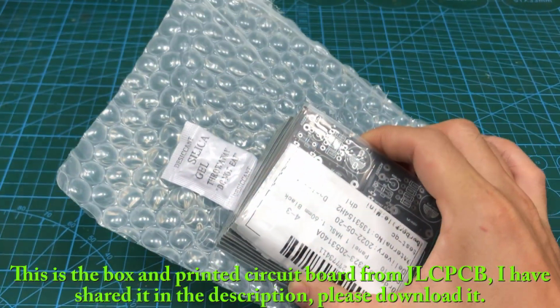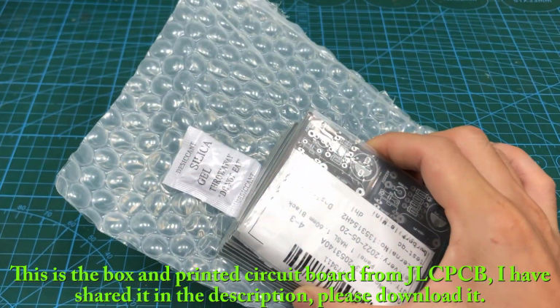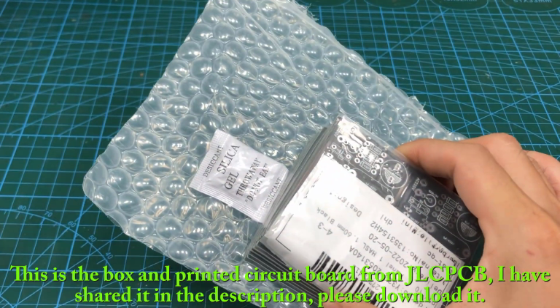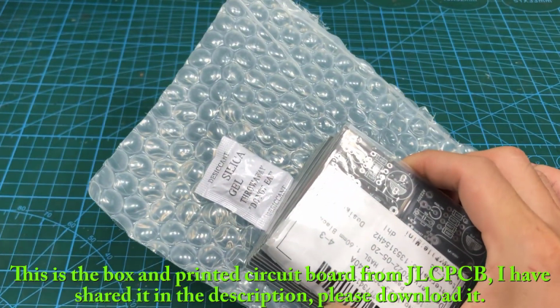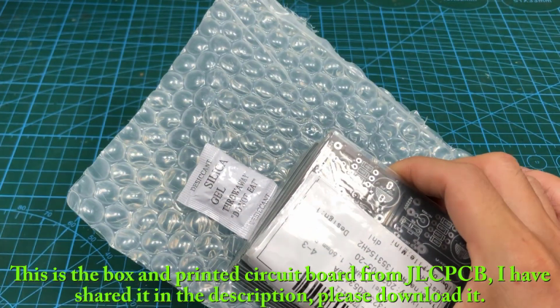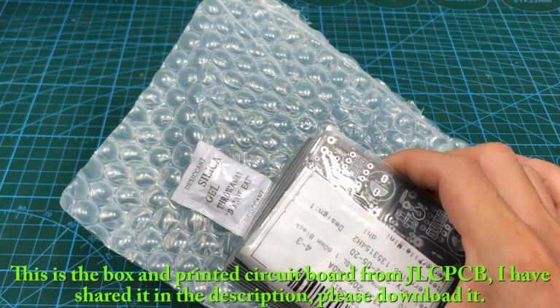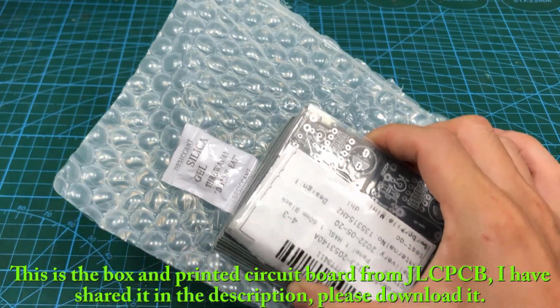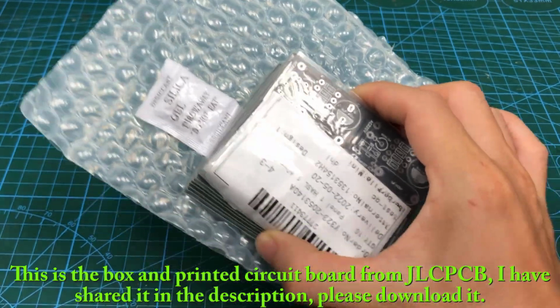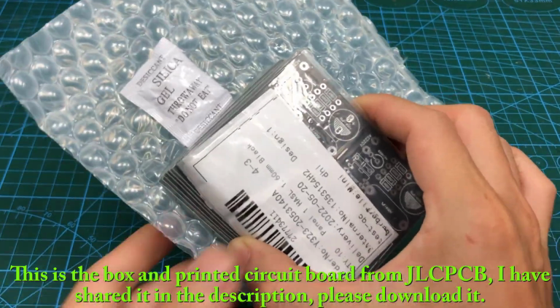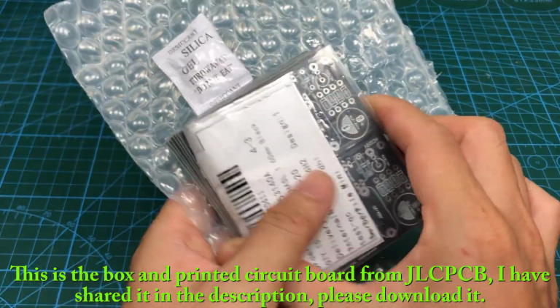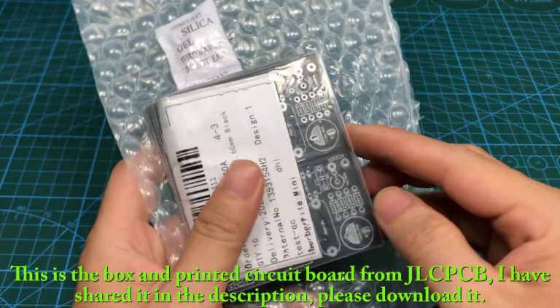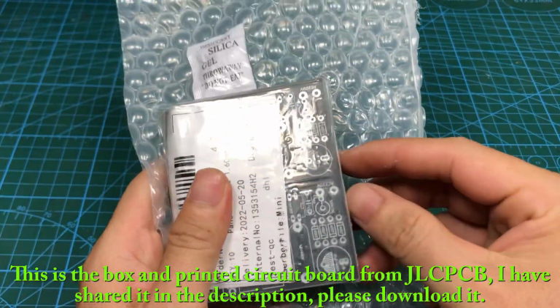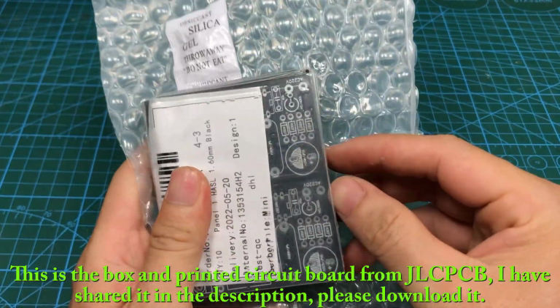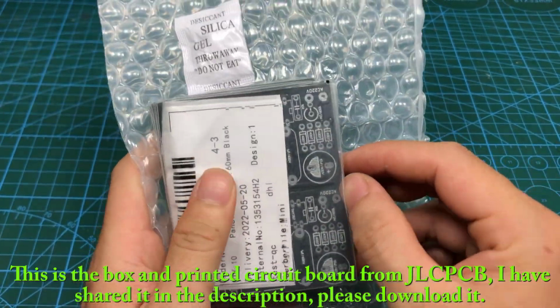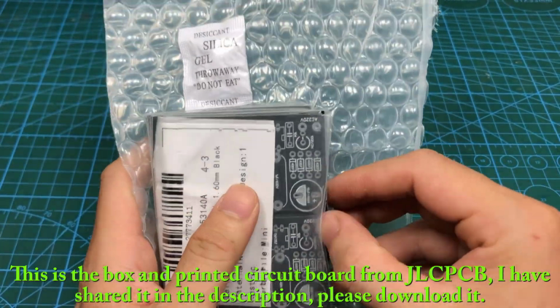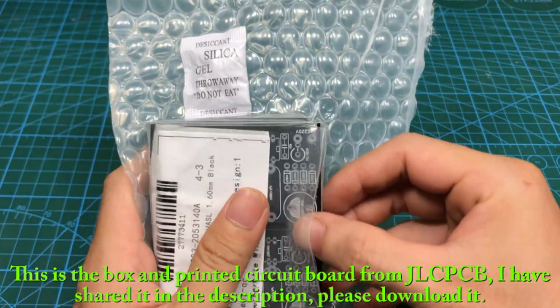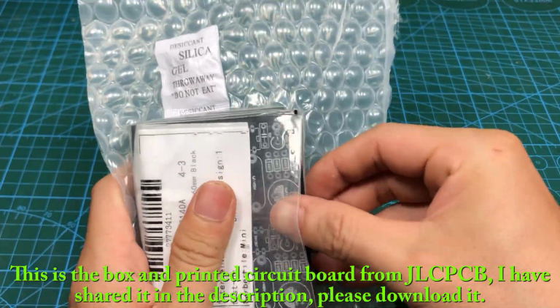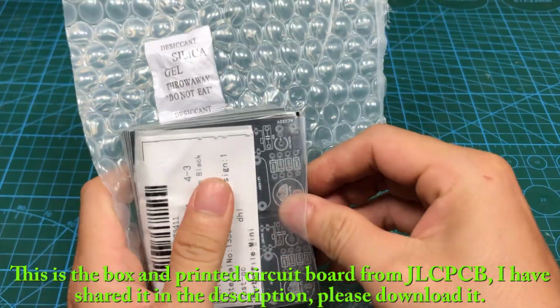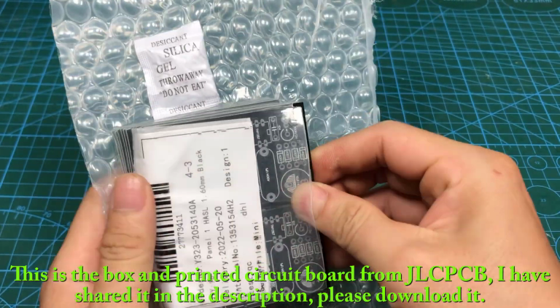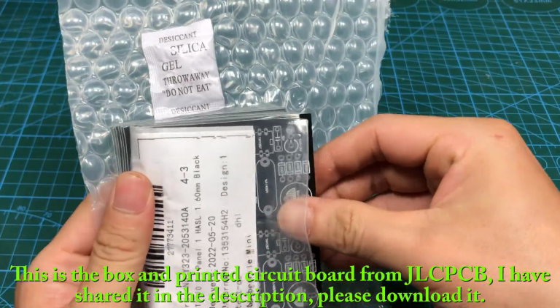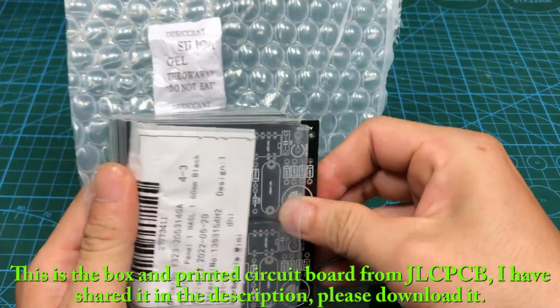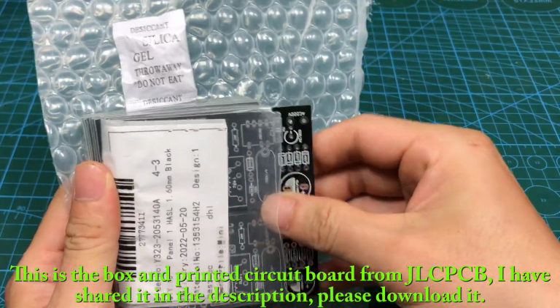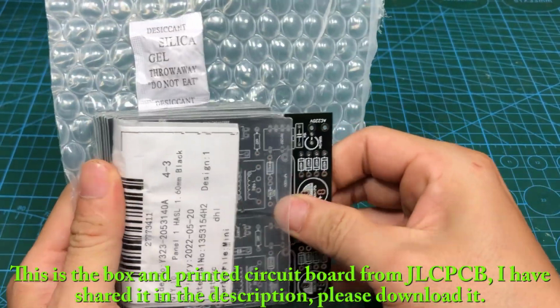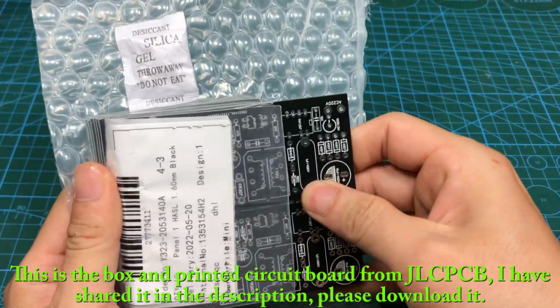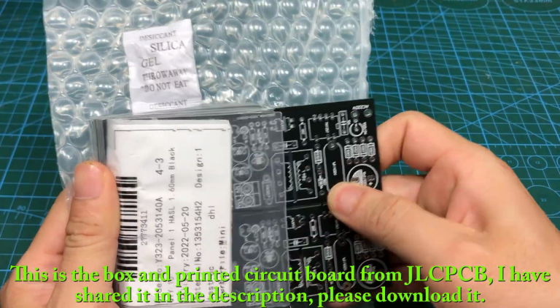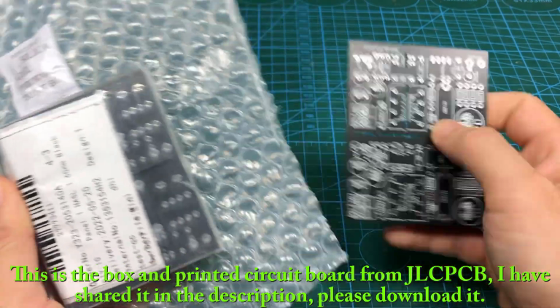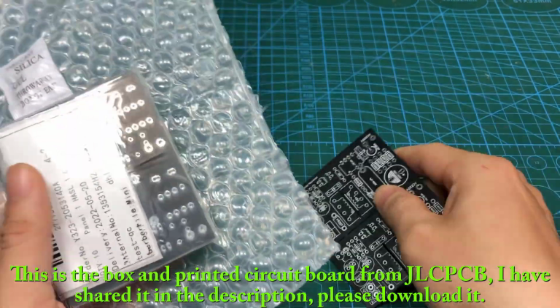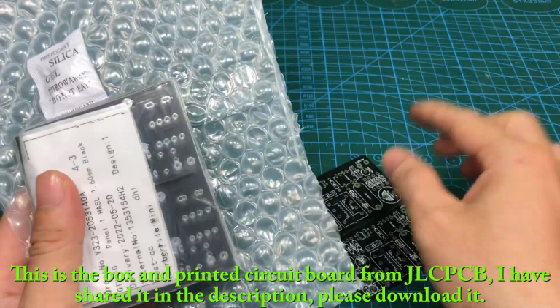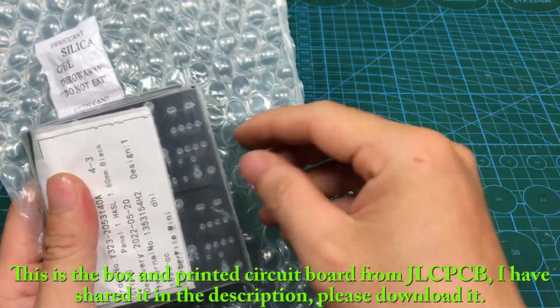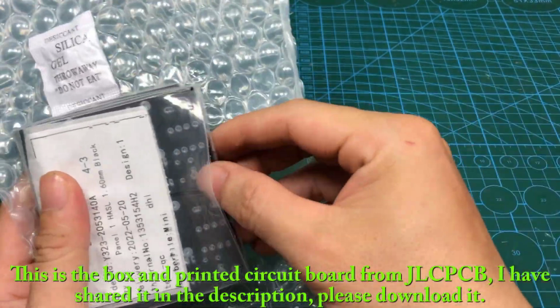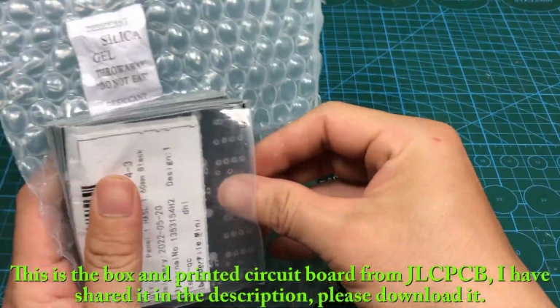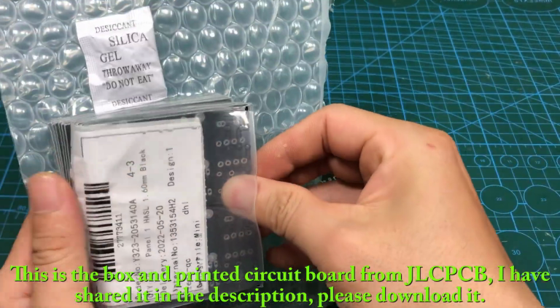This is the box and printed circuit board from JLCPCB. I have shared it in the description. Please download it.